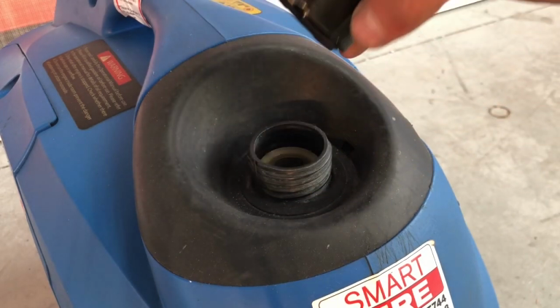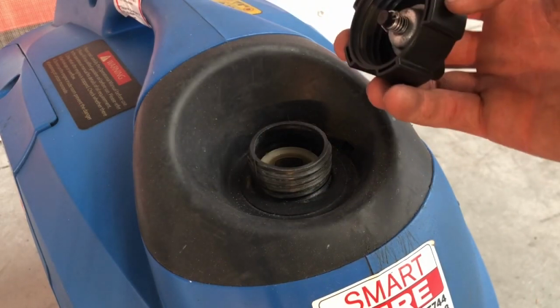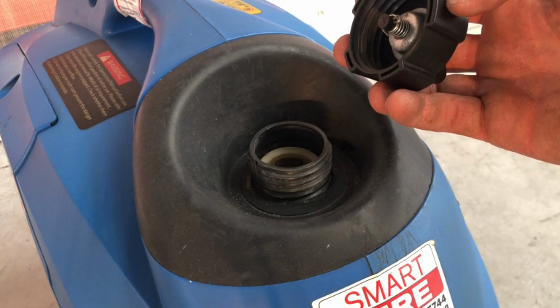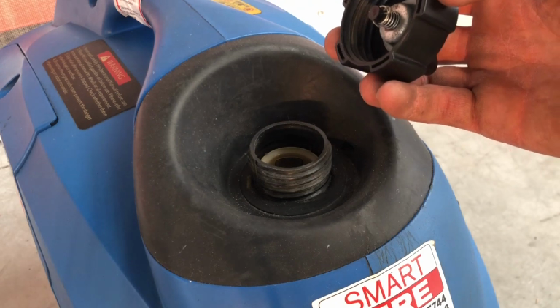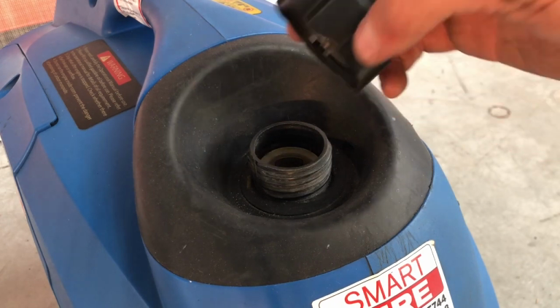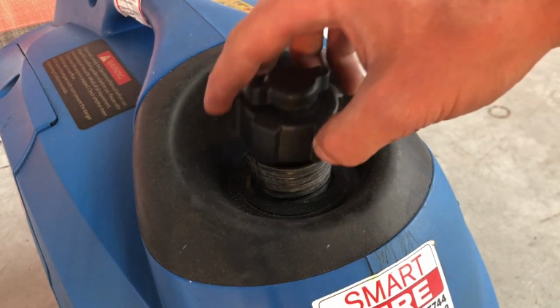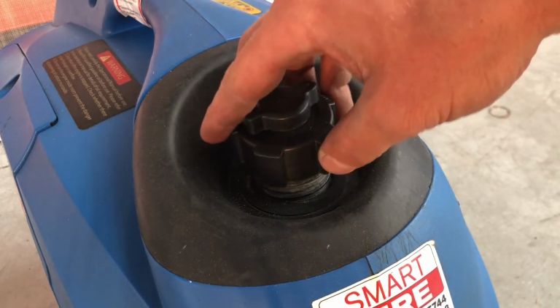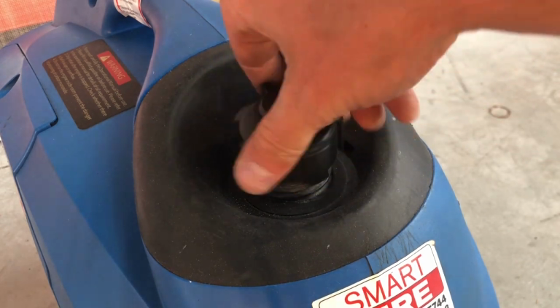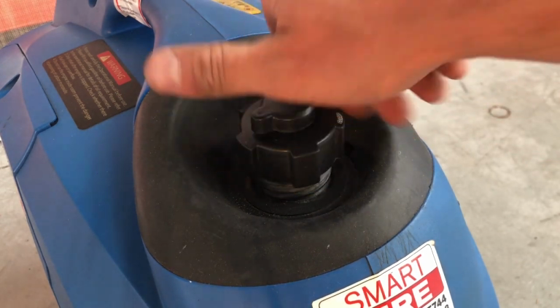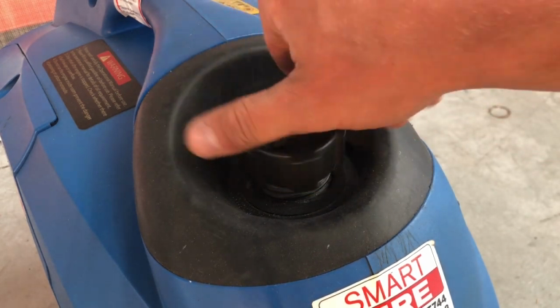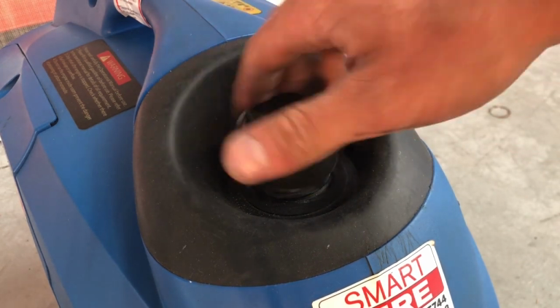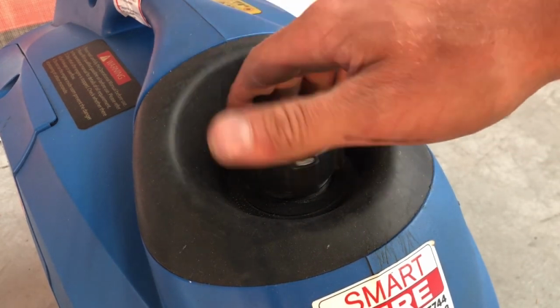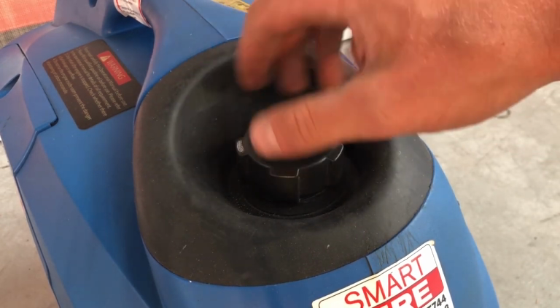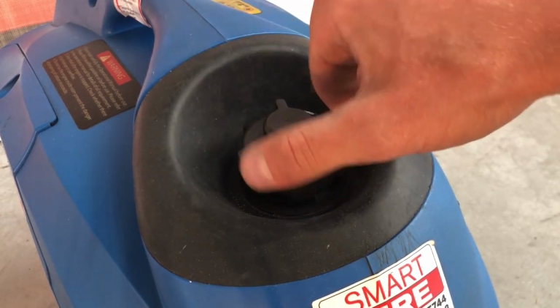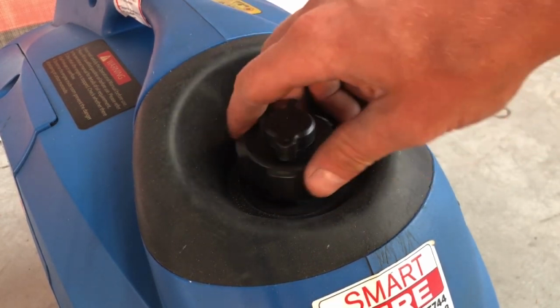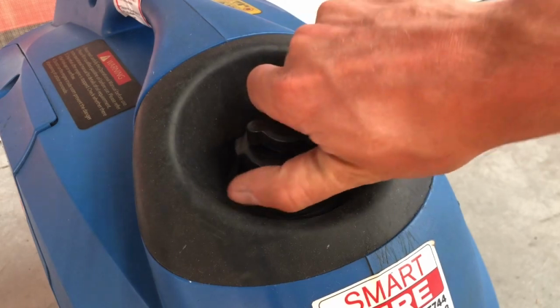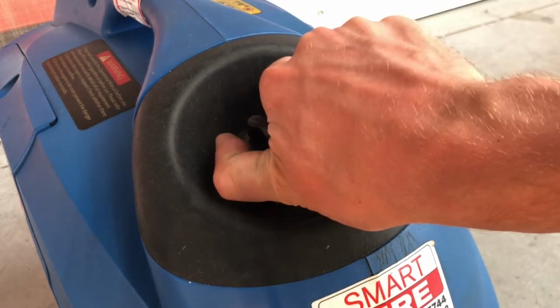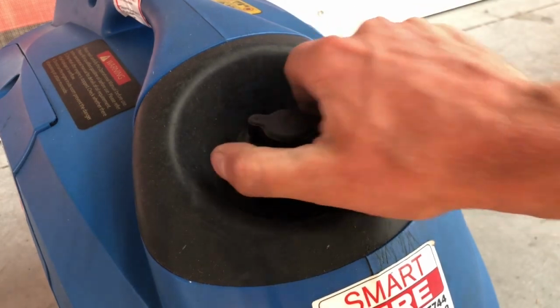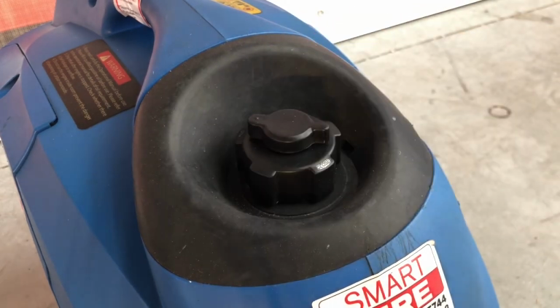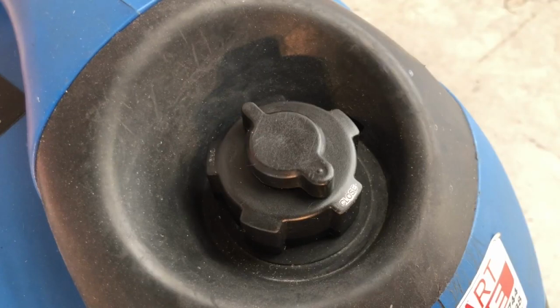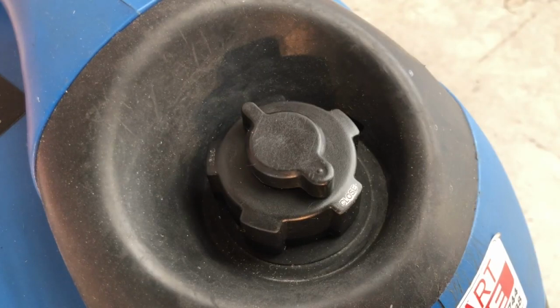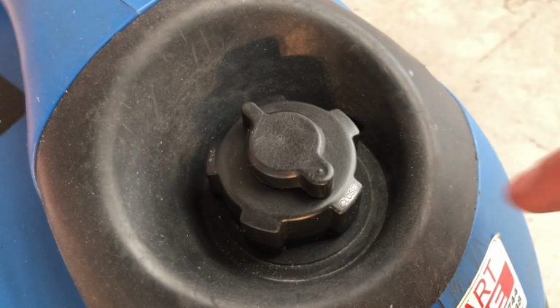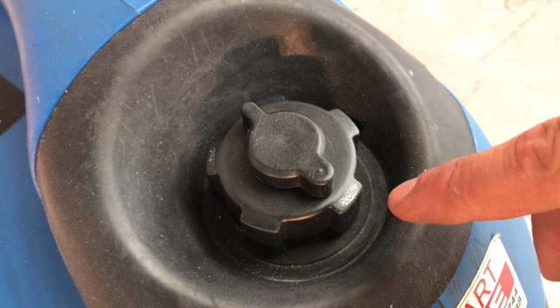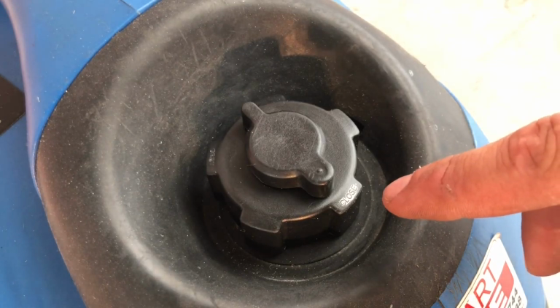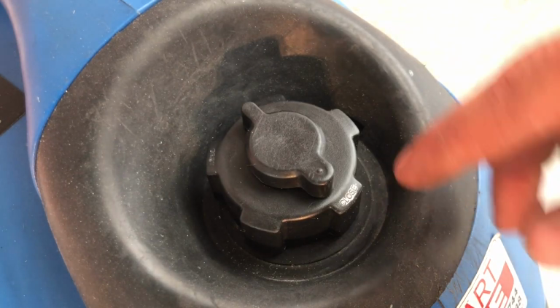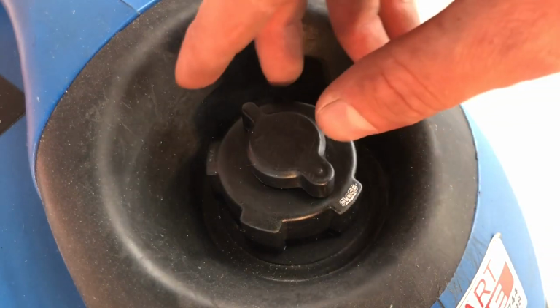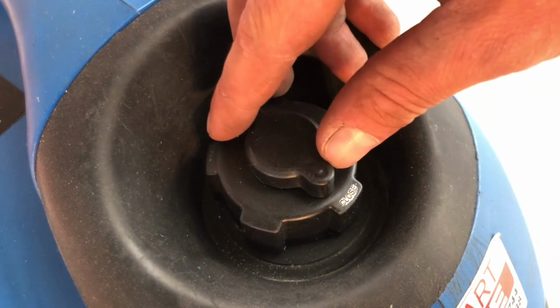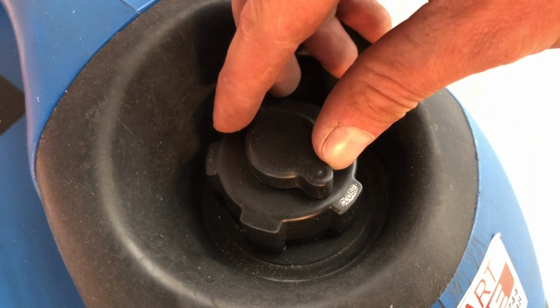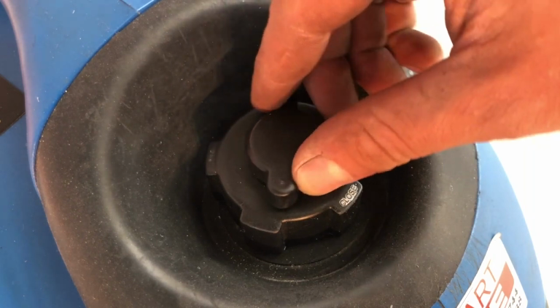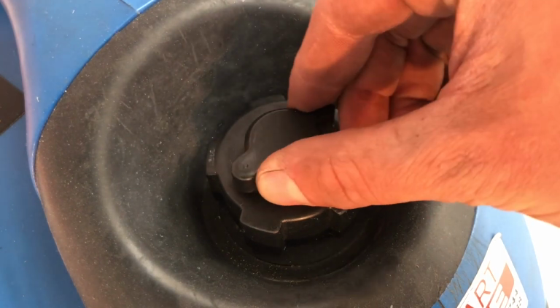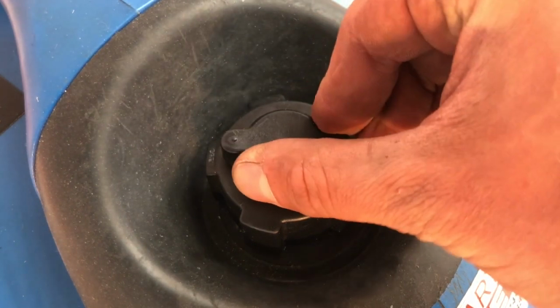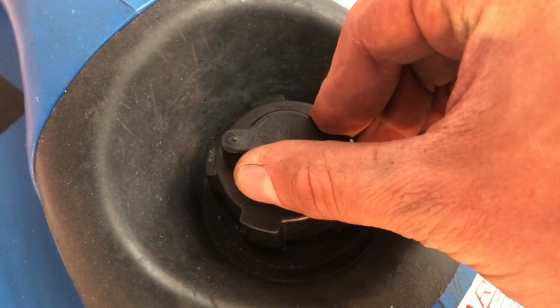start by checking the fuel, making sure it is fully filled and that the cap is tightened securely. Then ensure that the fuel breather valve is switched from the closed to the open position.